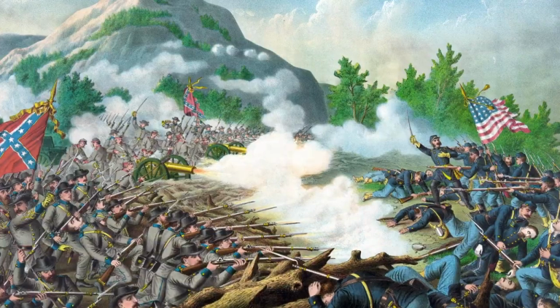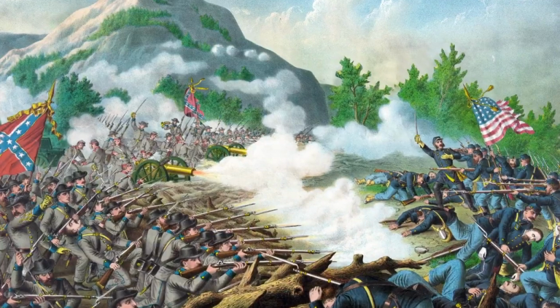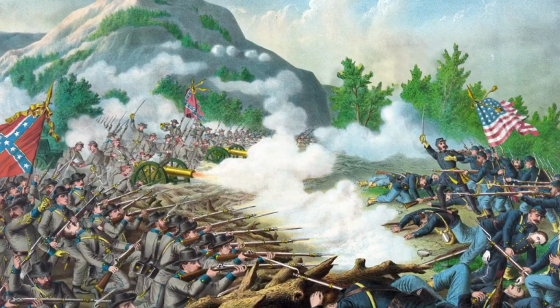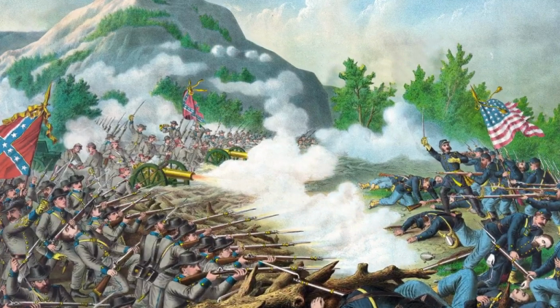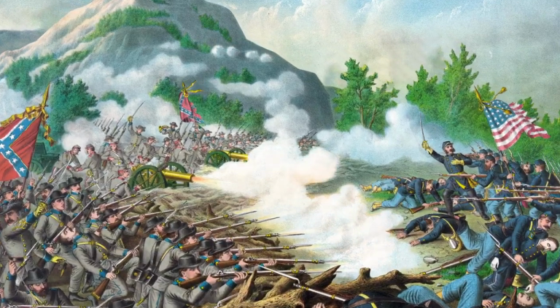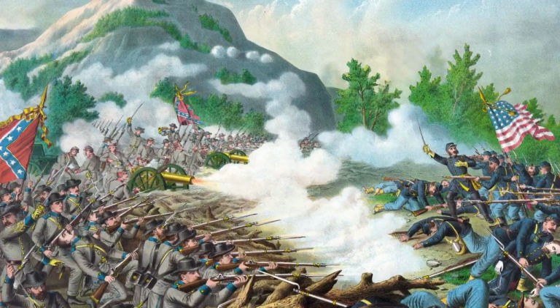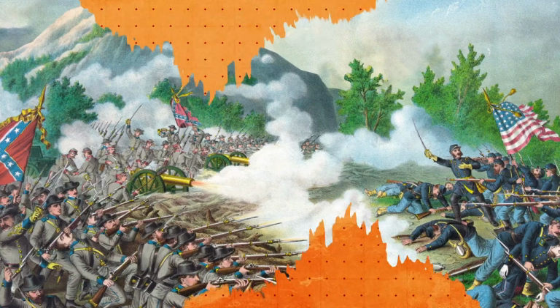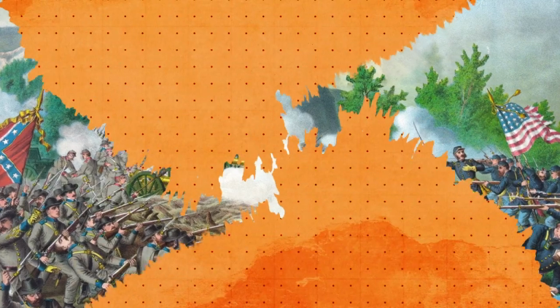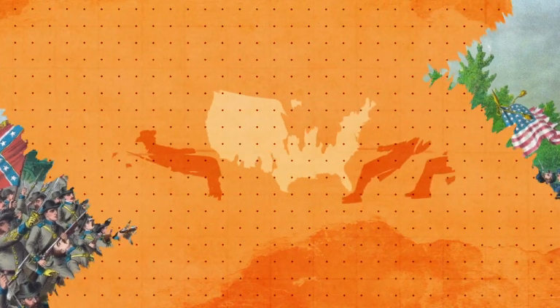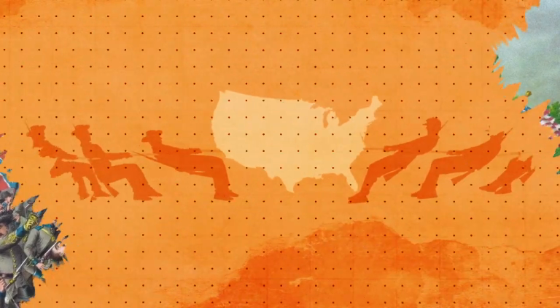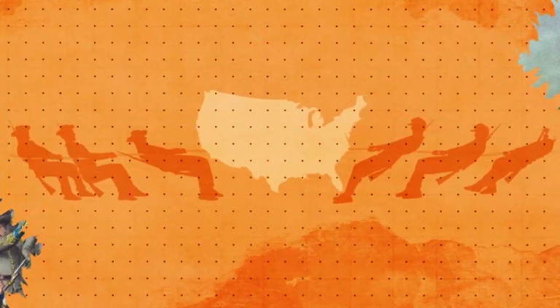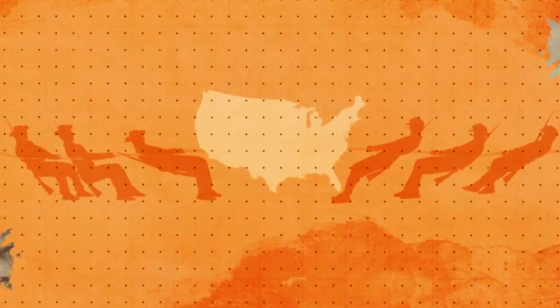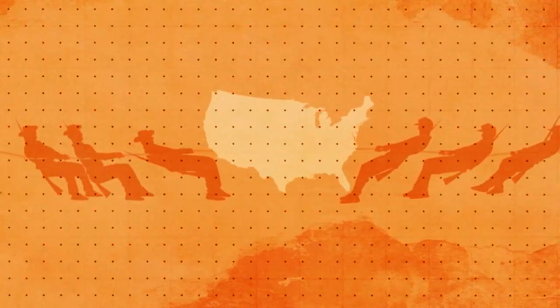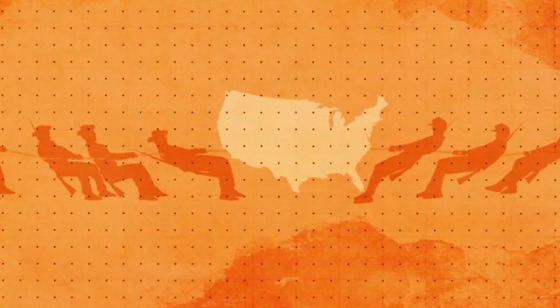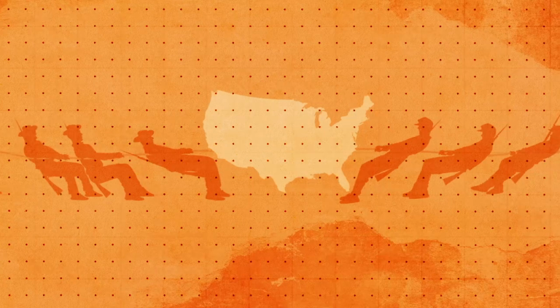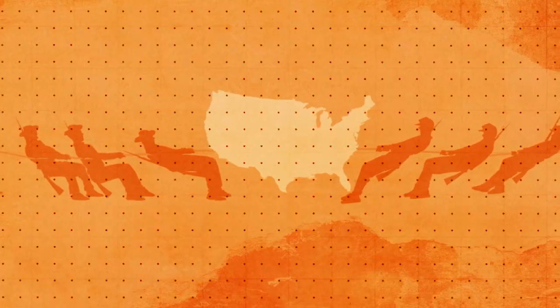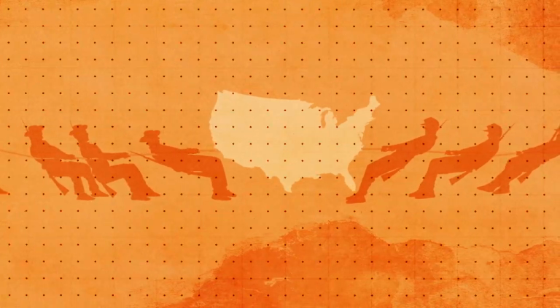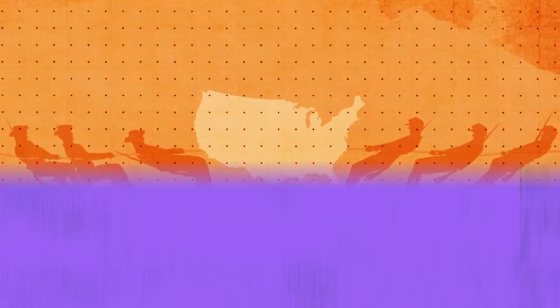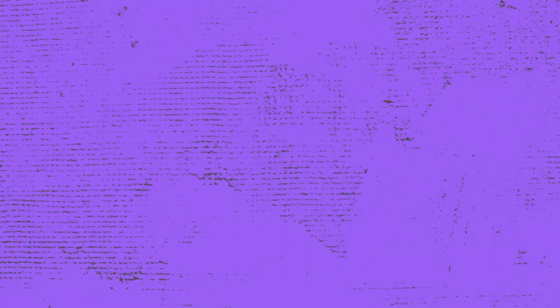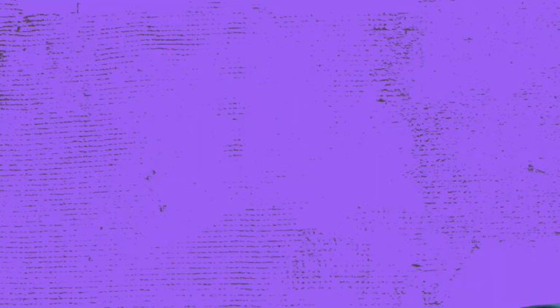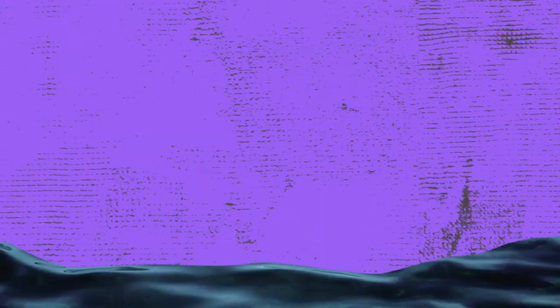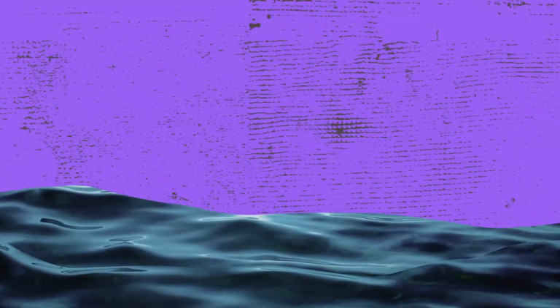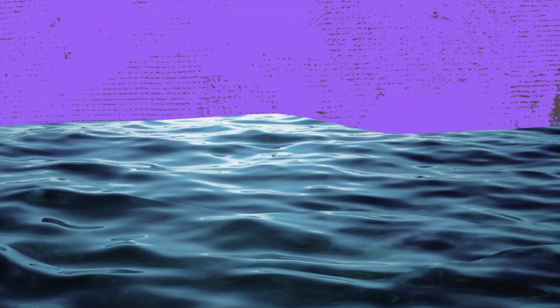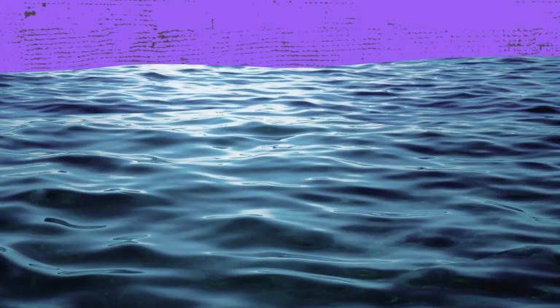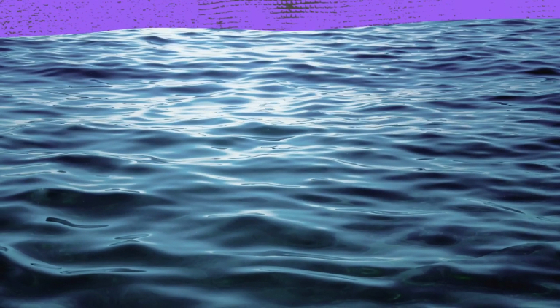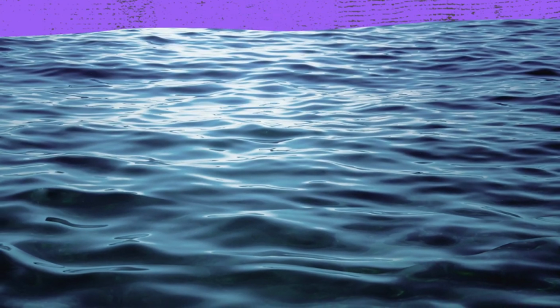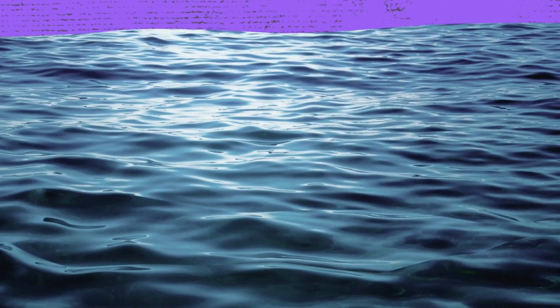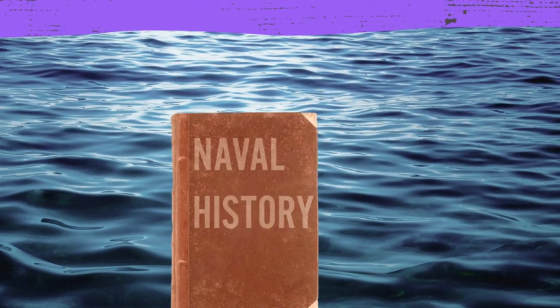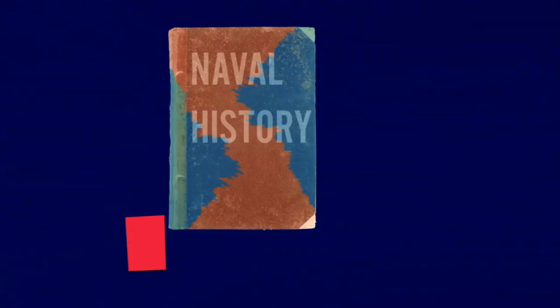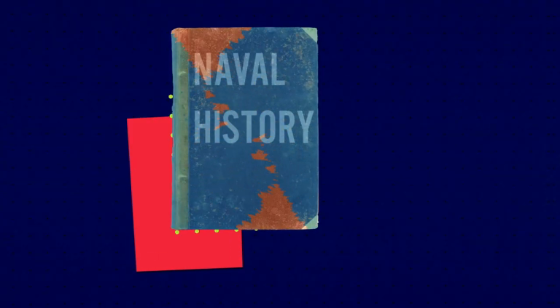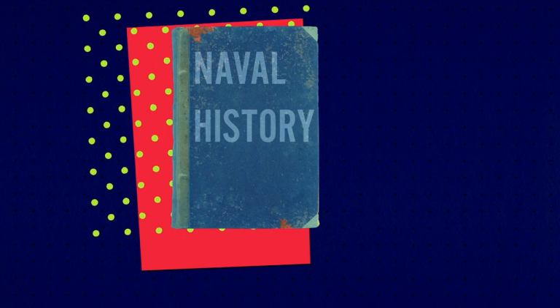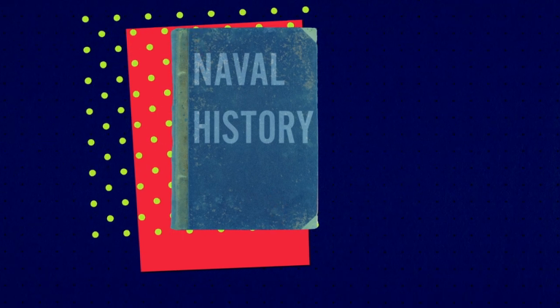It's a conflict known for its epic land battles, when Union and Confederate armies clashed on U.S. soil. But the American Civil War was also fought on rivers and seas, and in the process, it changed the course of naval history.